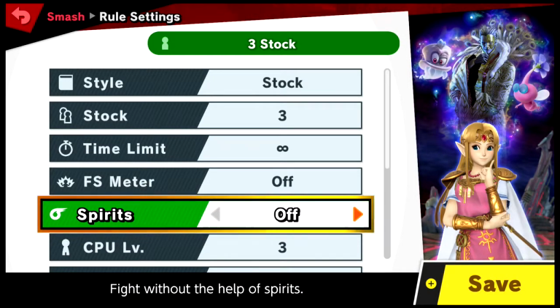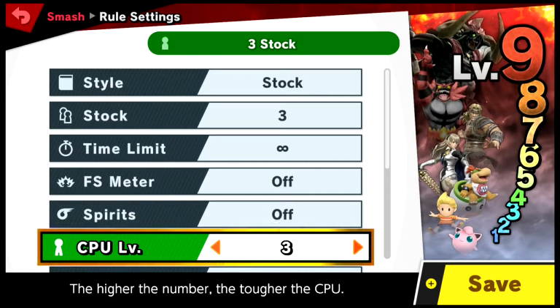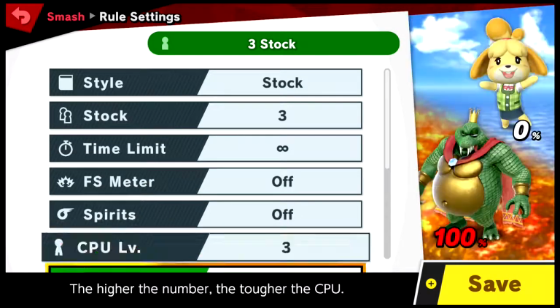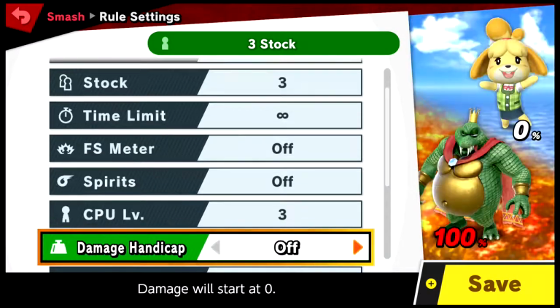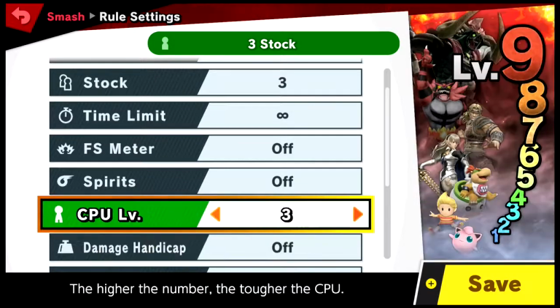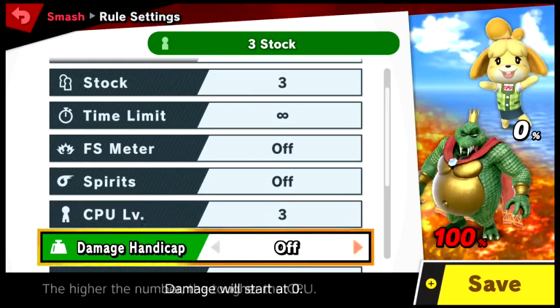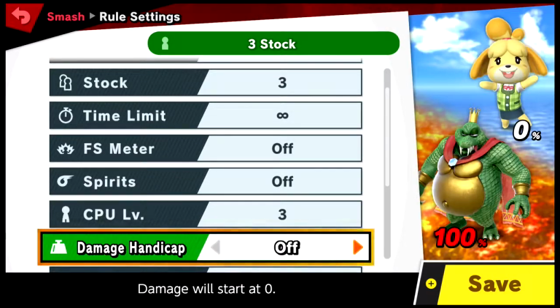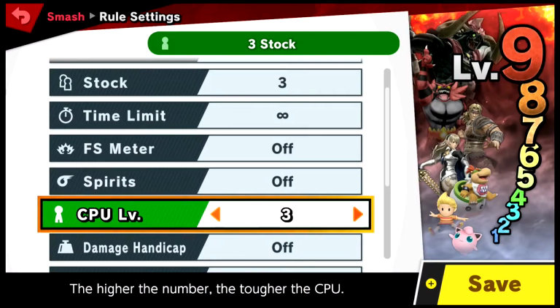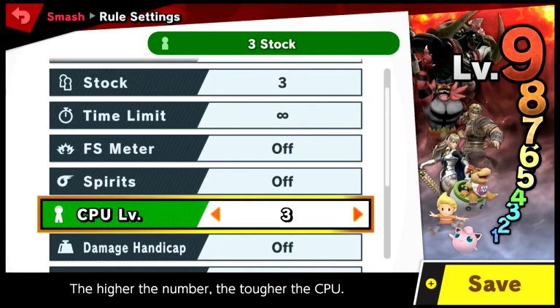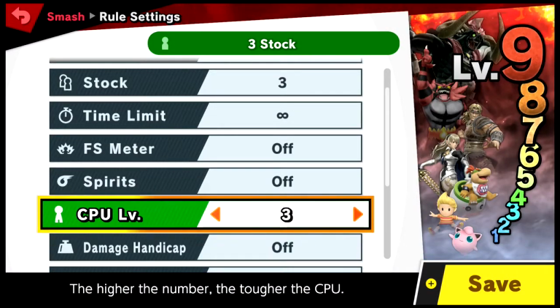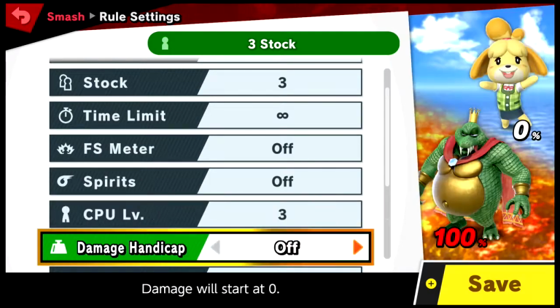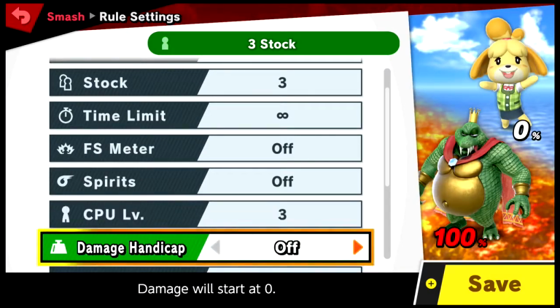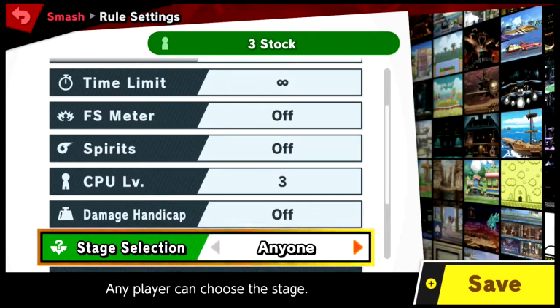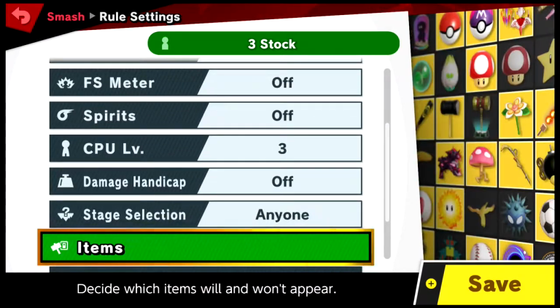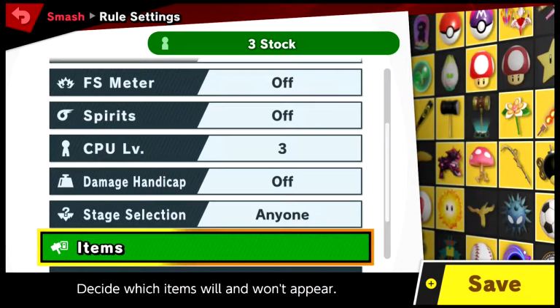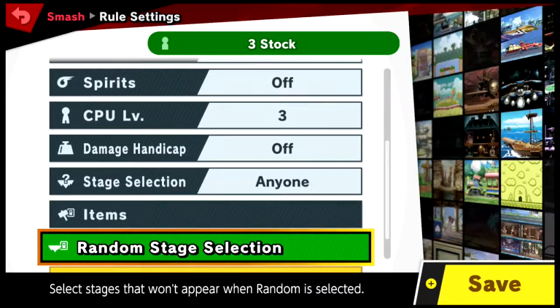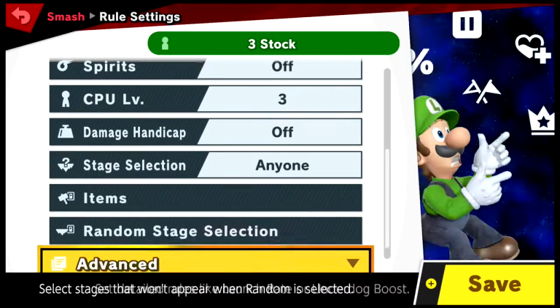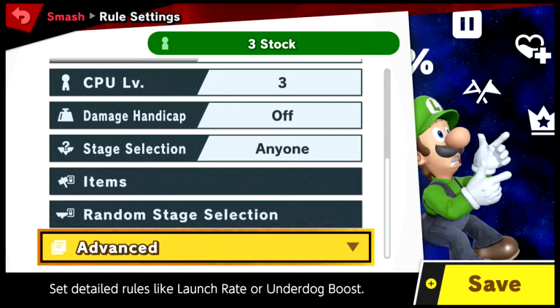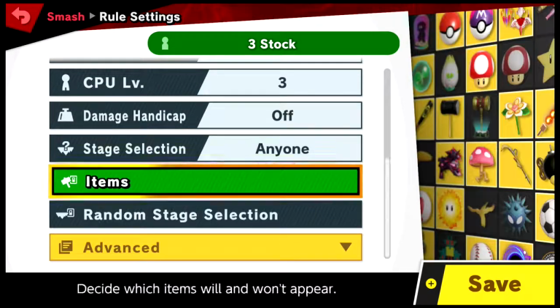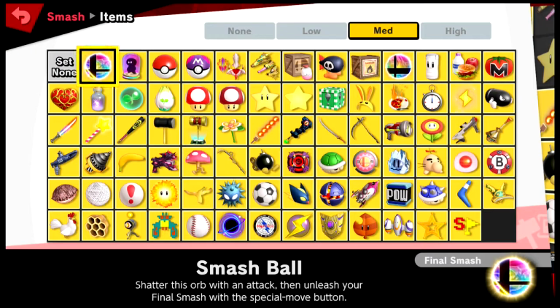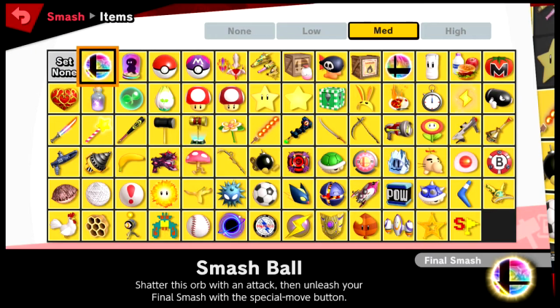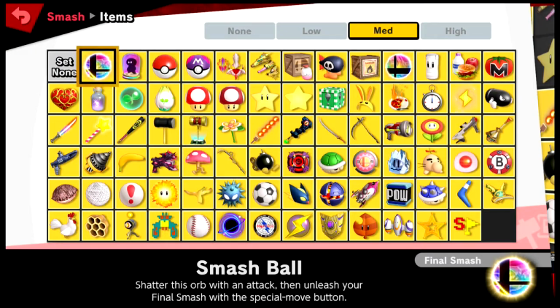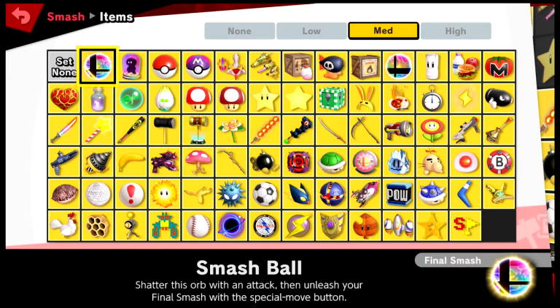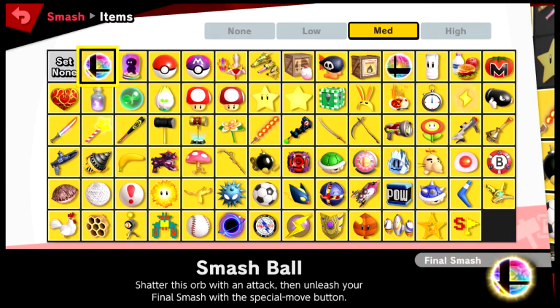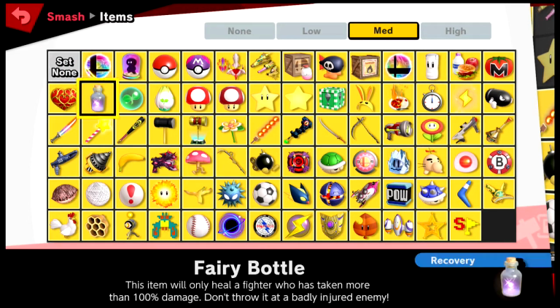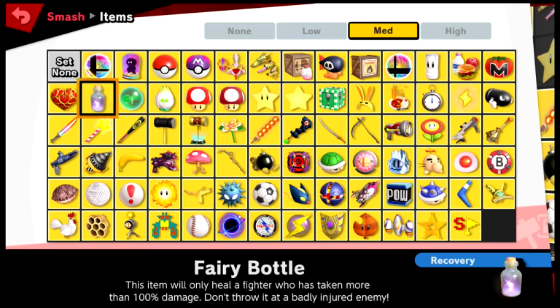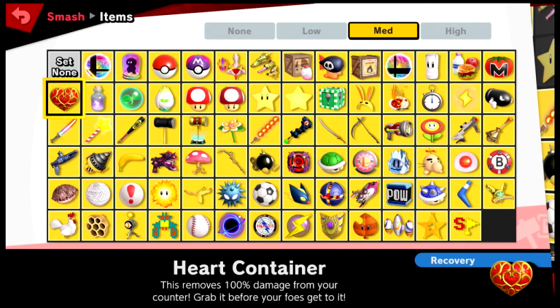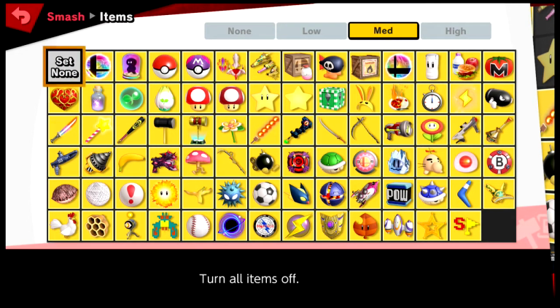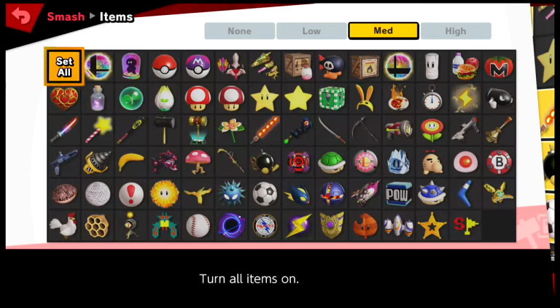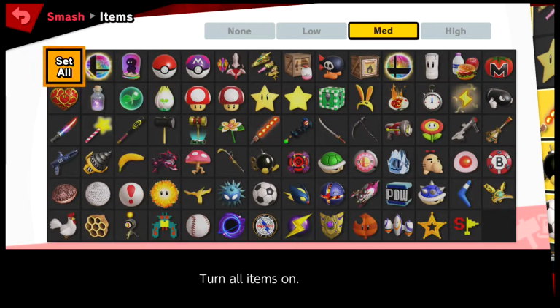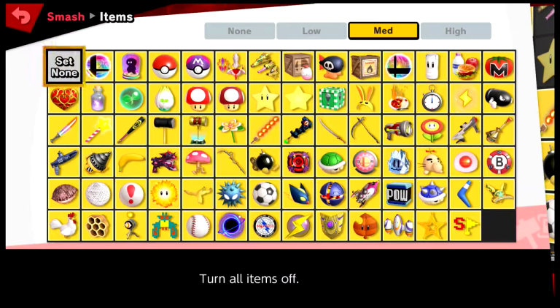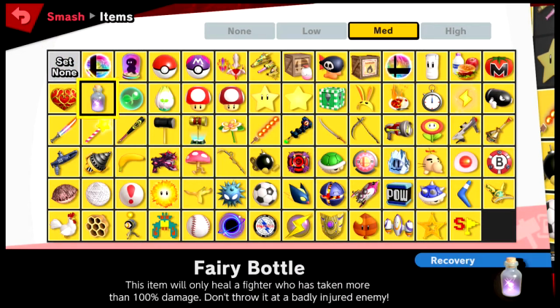I don't have spirits yet. Well, I have a spirit but I don't want to use them yet. CPU is fine. Any stage, items — alright they're all set. Hold on, if I do this — alright, that's how I do that.